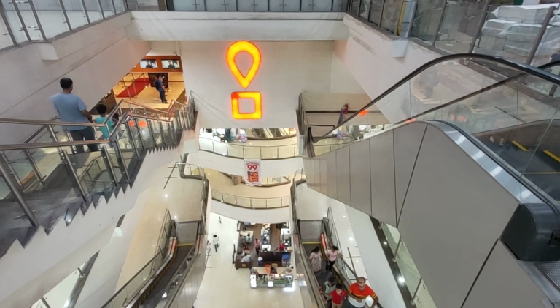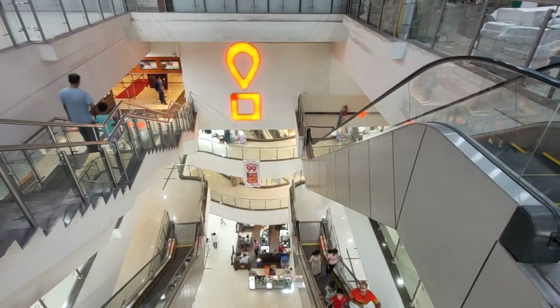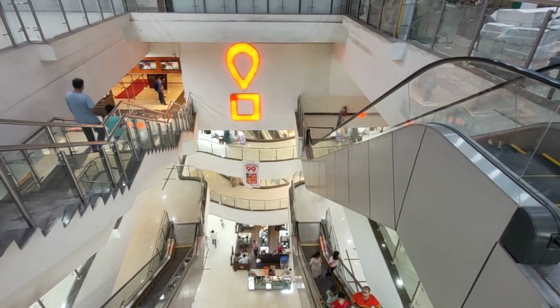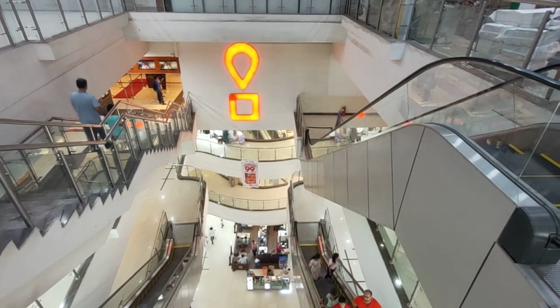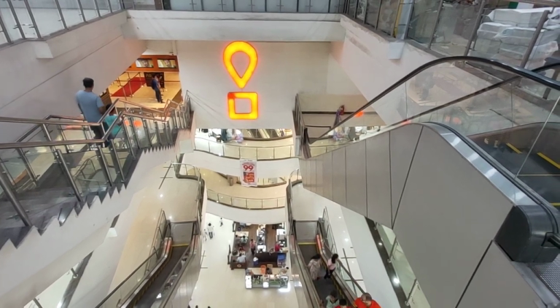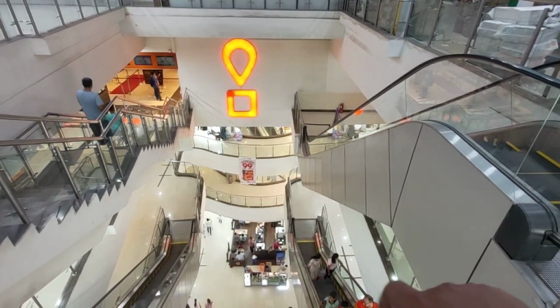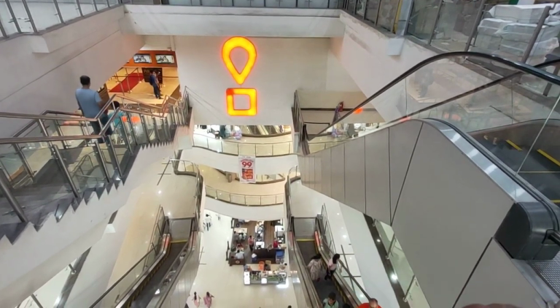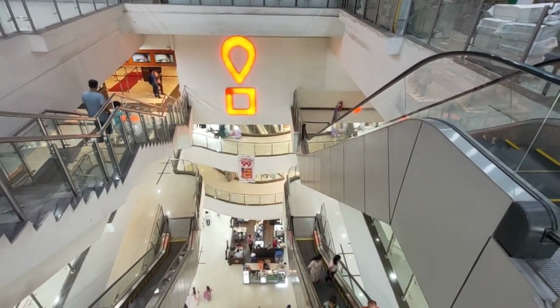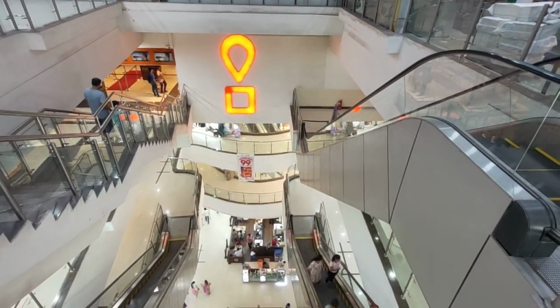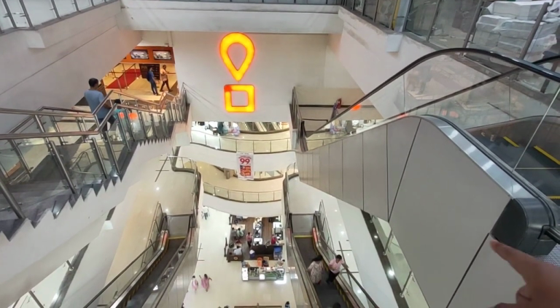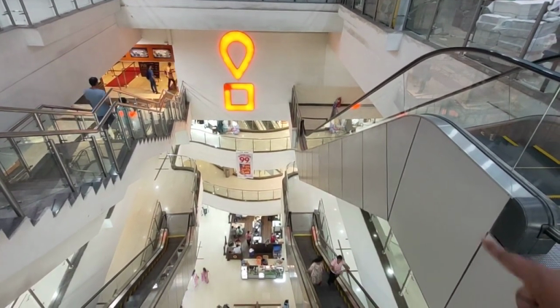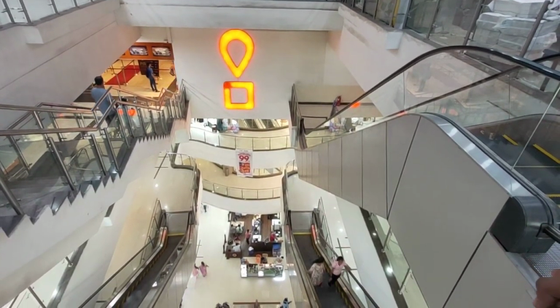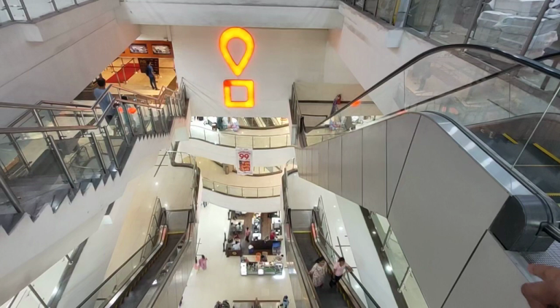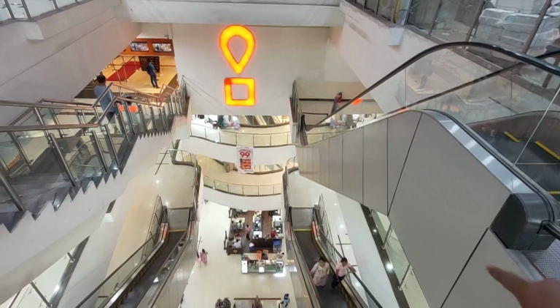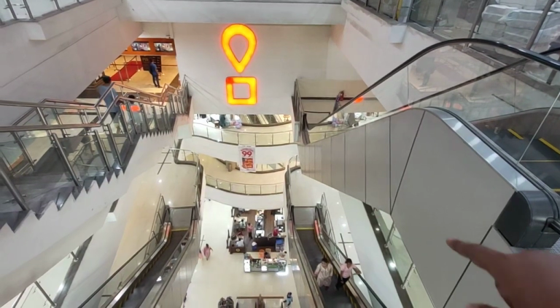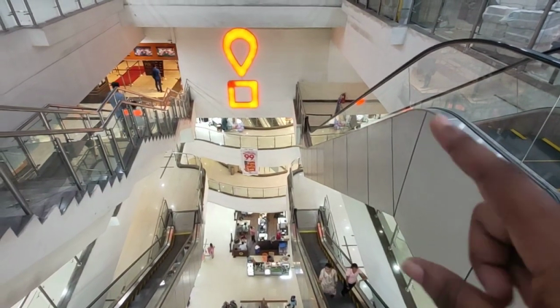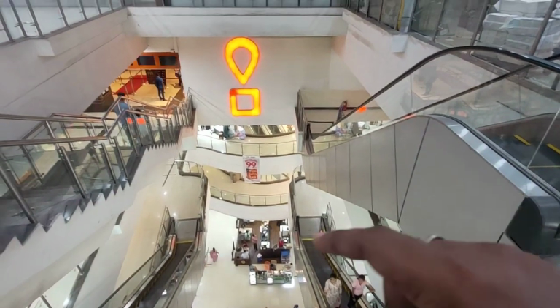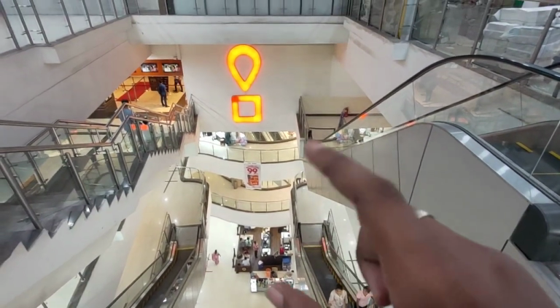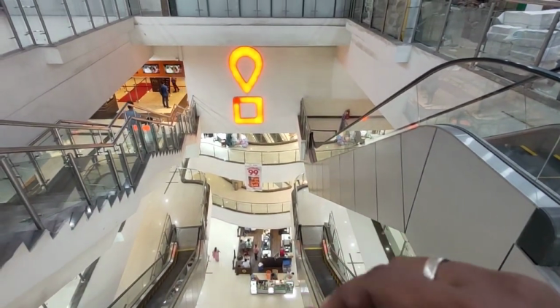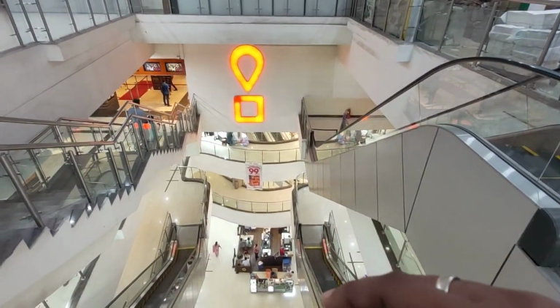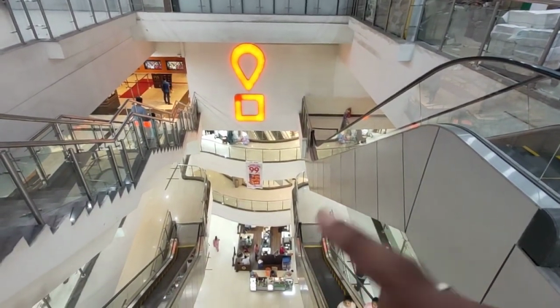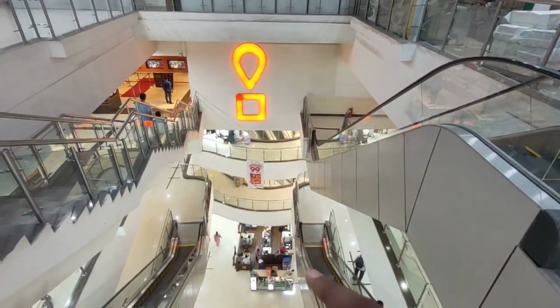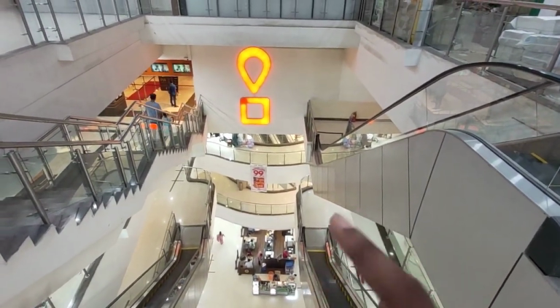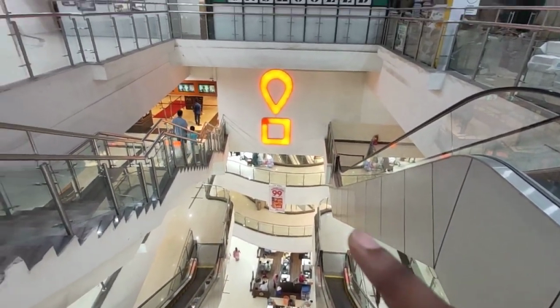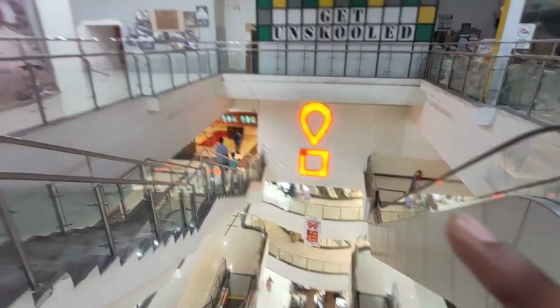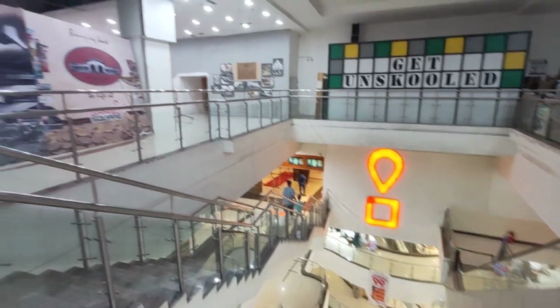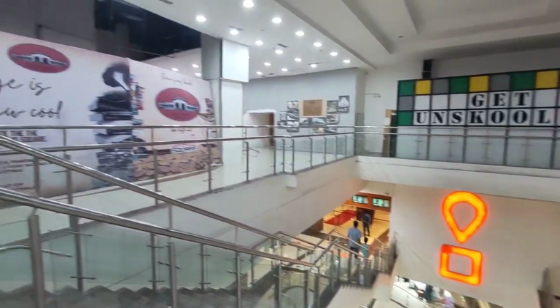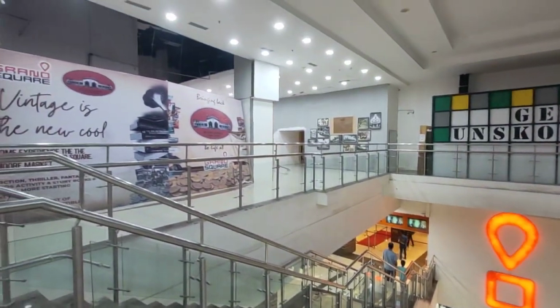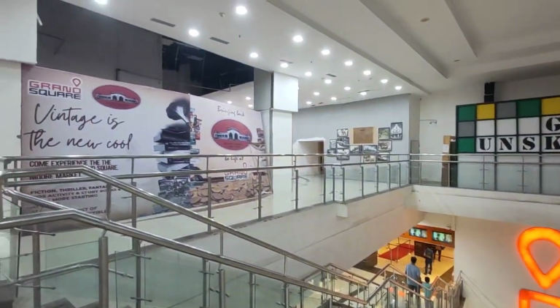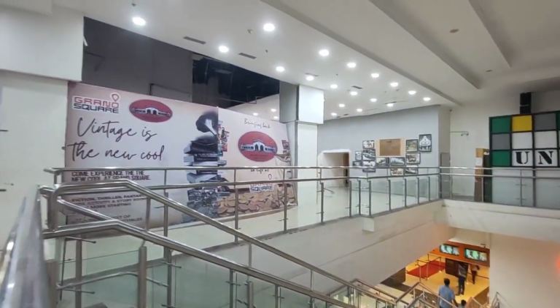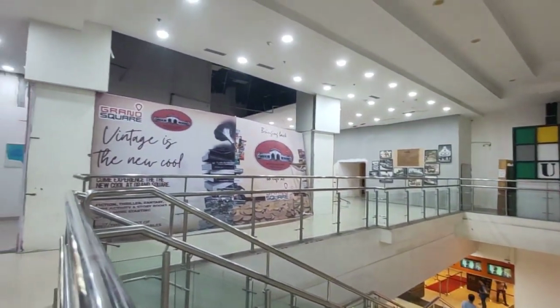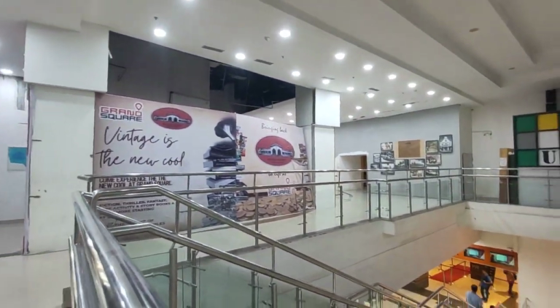So now we are at Grand Mall. Existingly we have an approach to take the right side ground floor space. Grand Square Mall is planning to do a food court on the fourth floor.